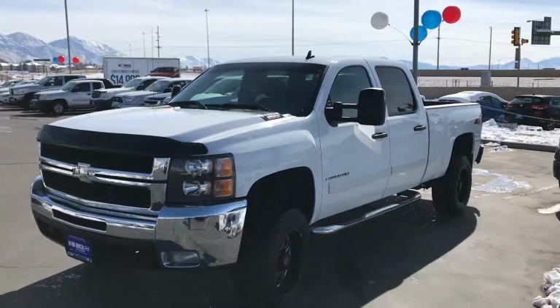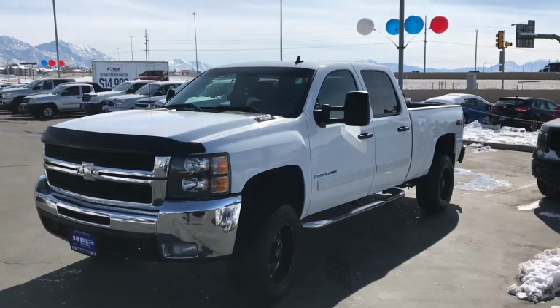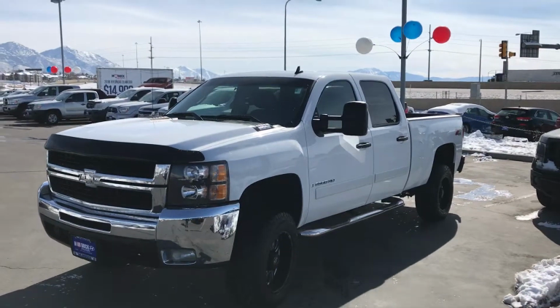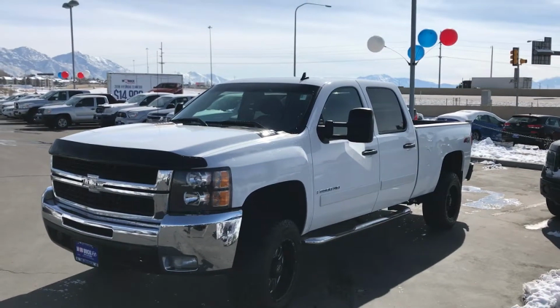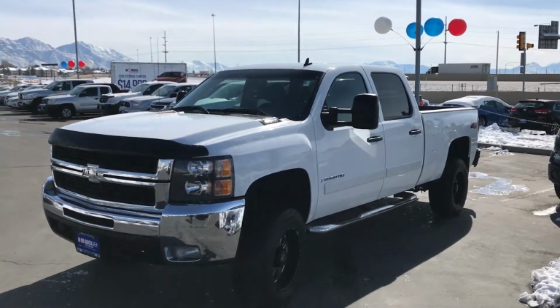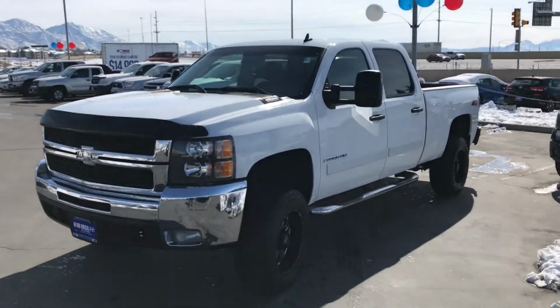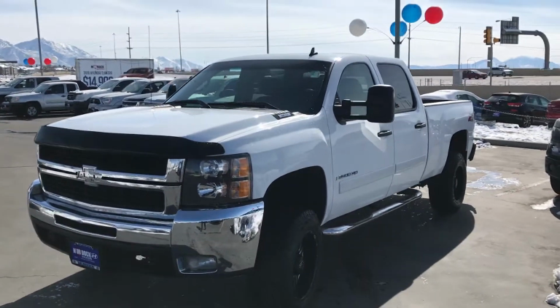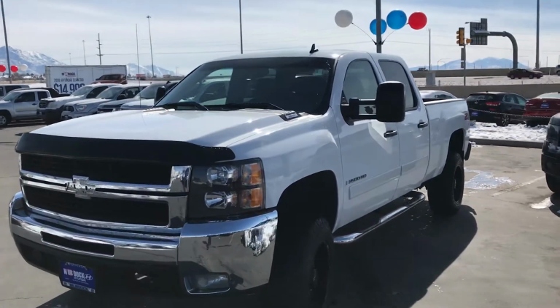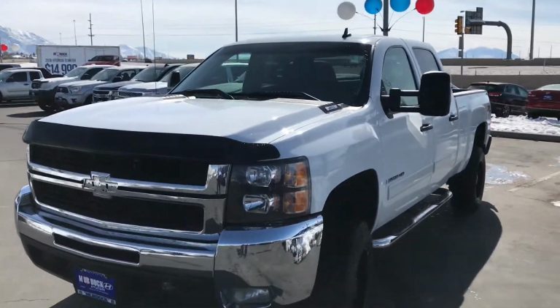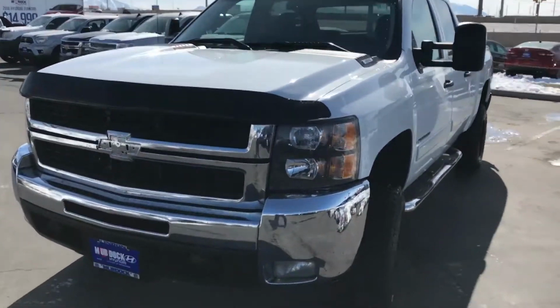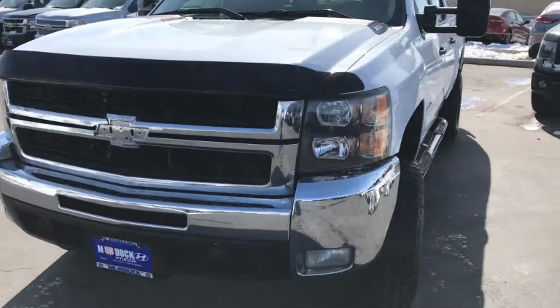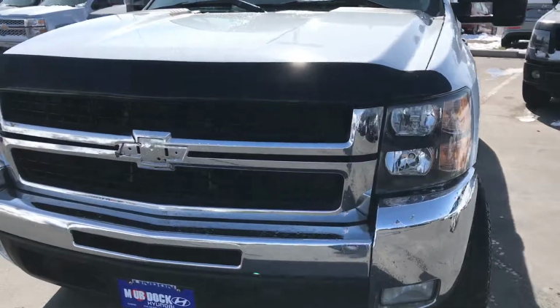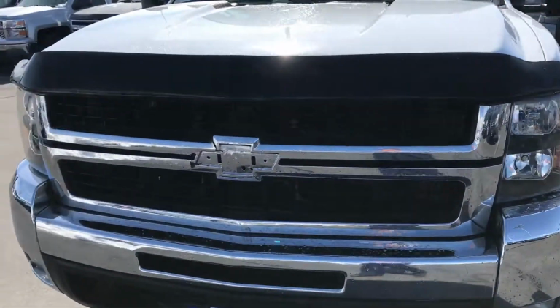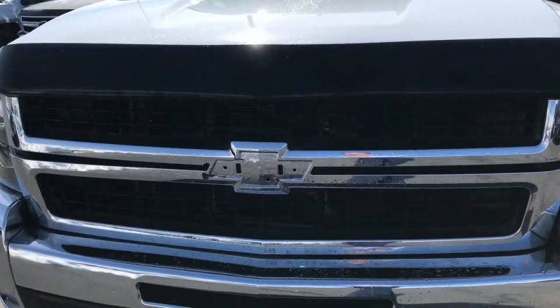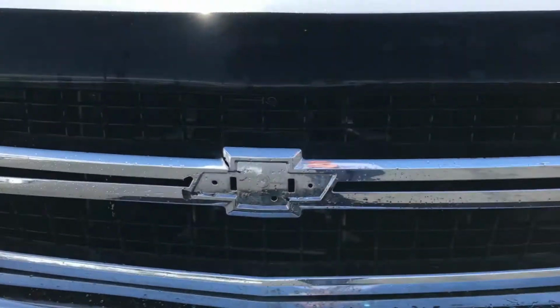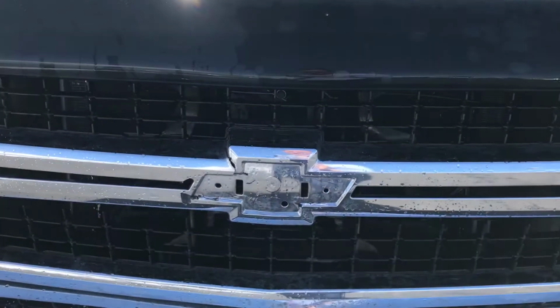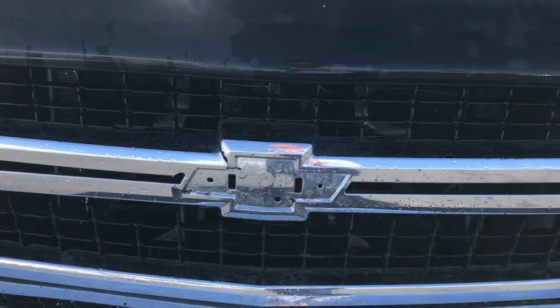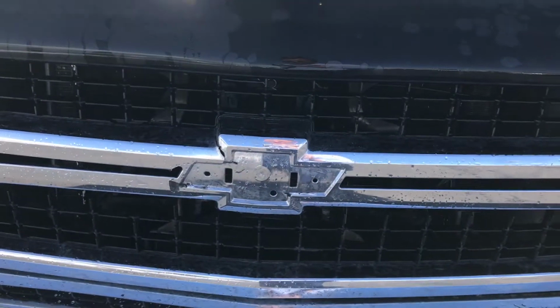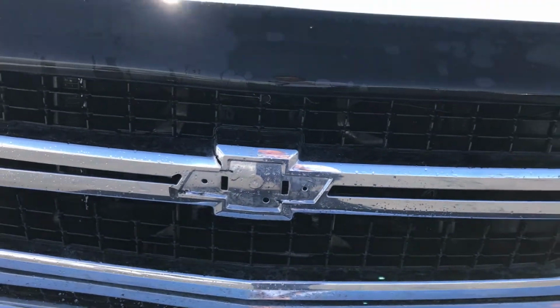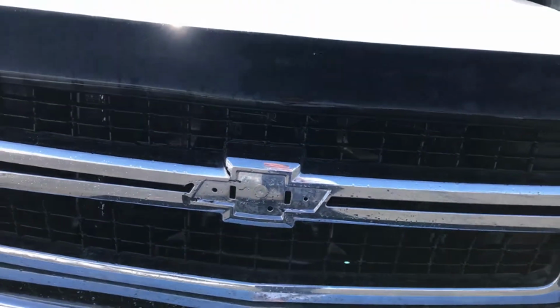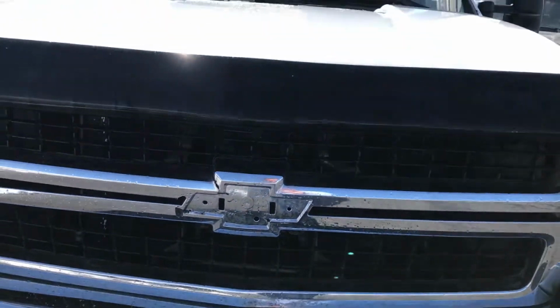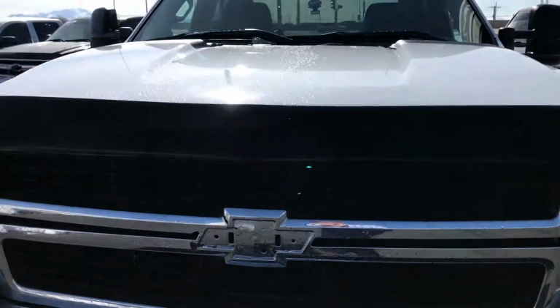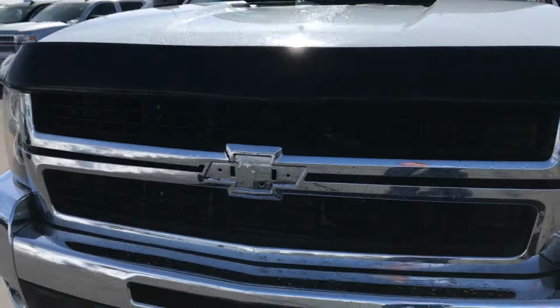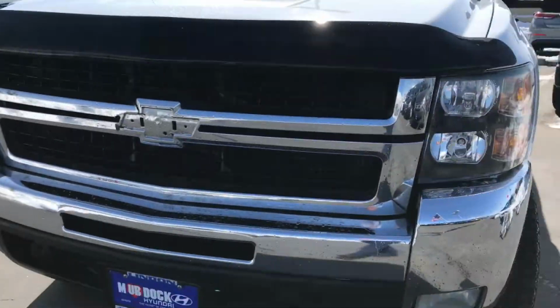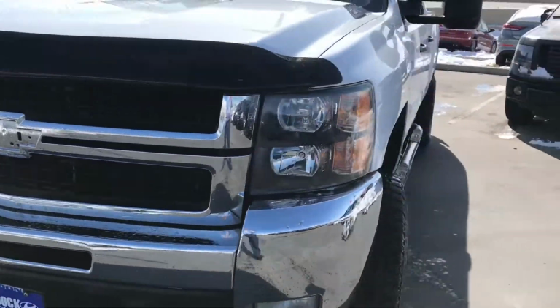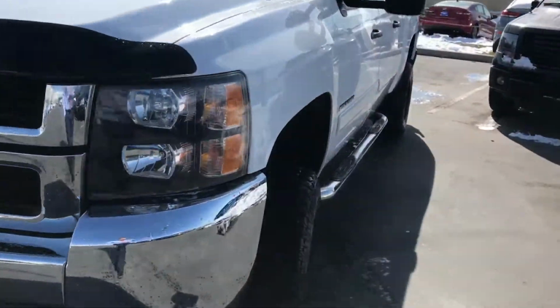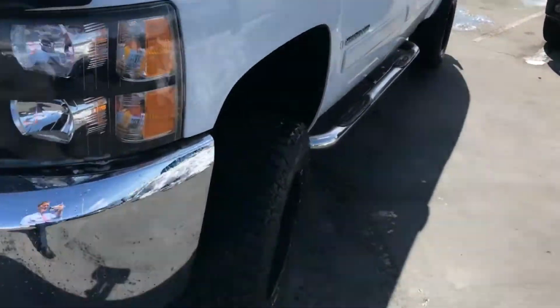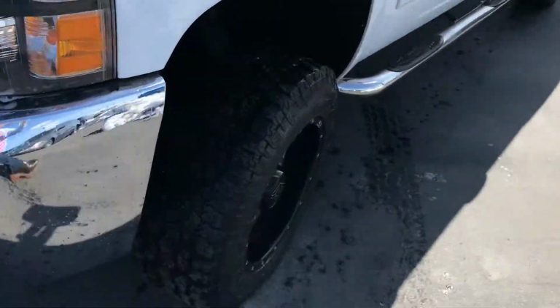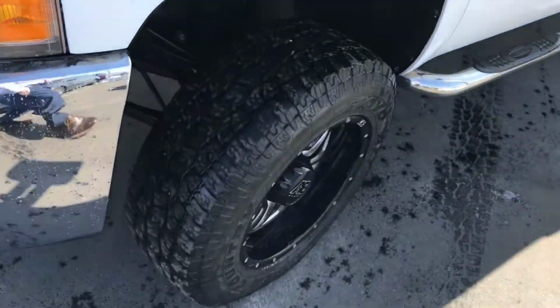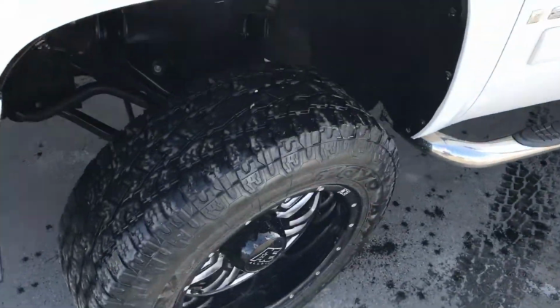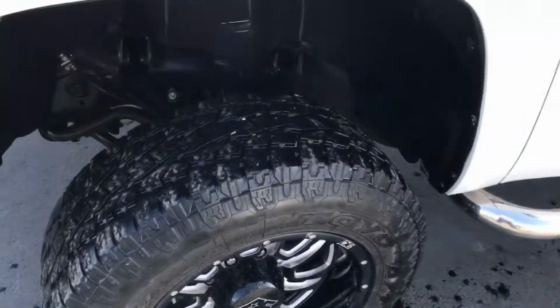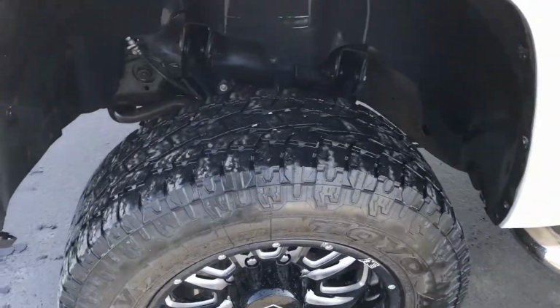Alright my man, I thought I'd give you the video of this. It's in really good shape. The badge on the front has actually come off. It looks like there's a crack in the grill. But other than that, the tires are great on it.